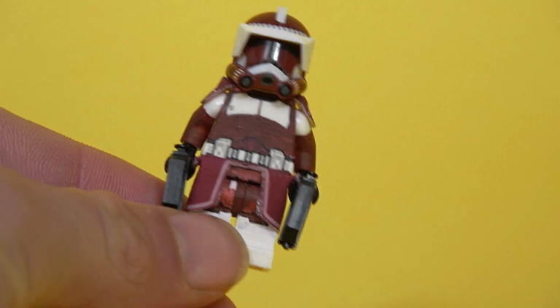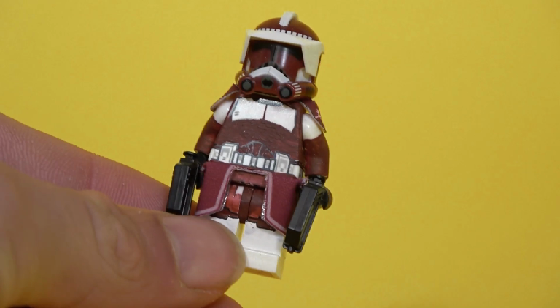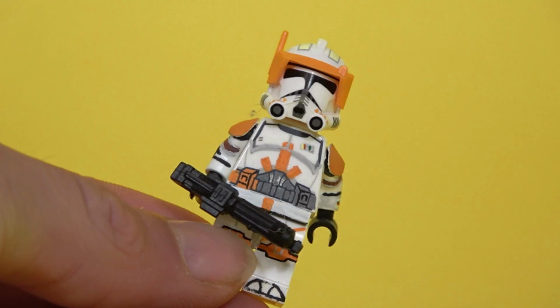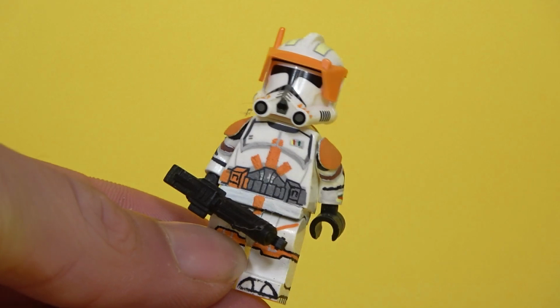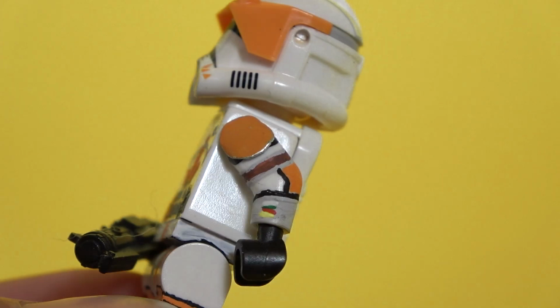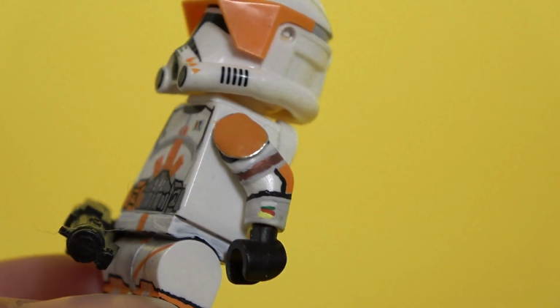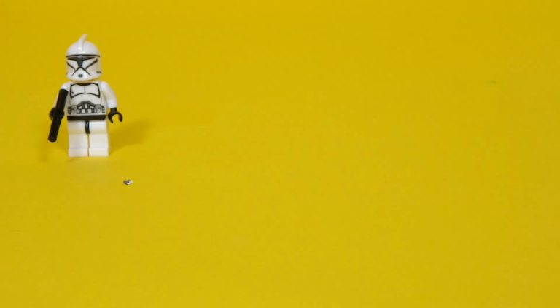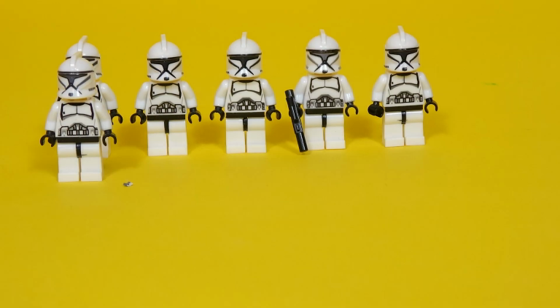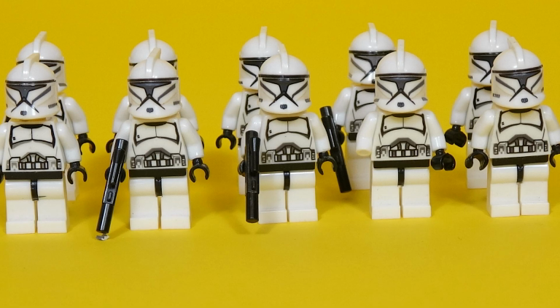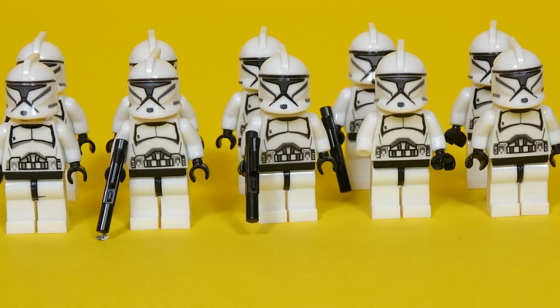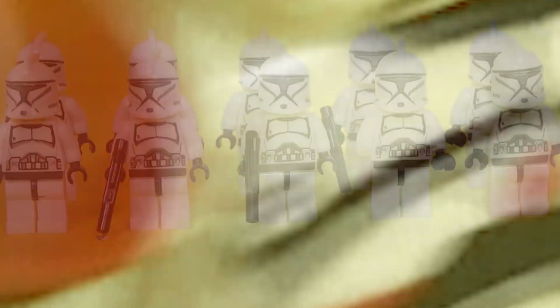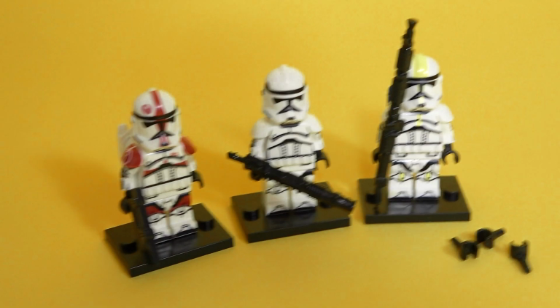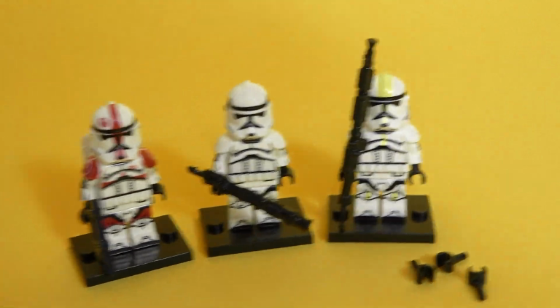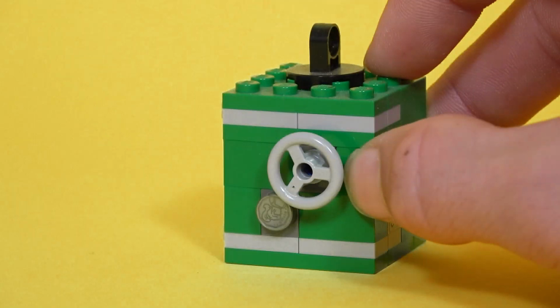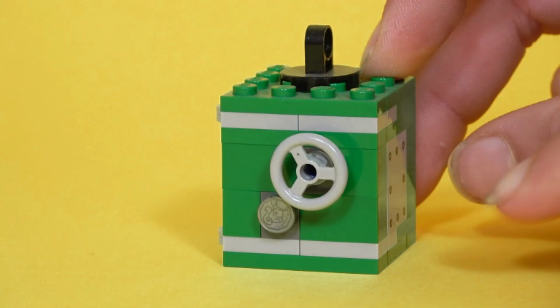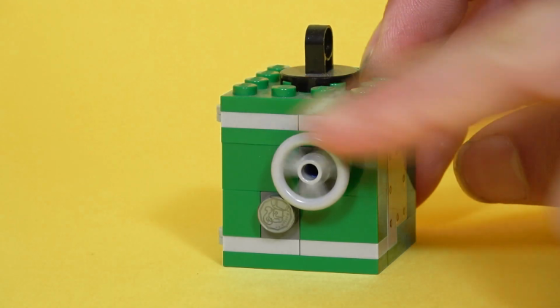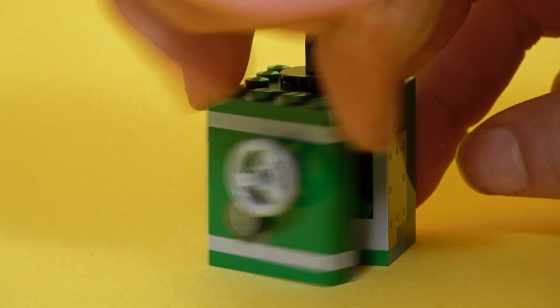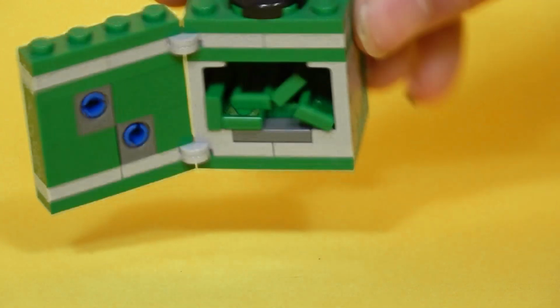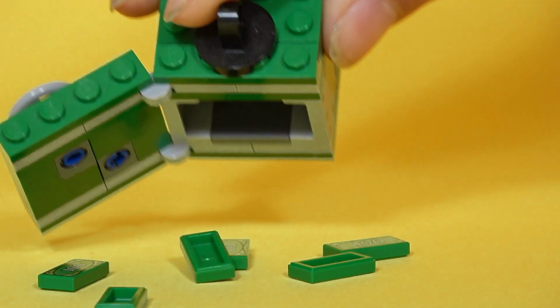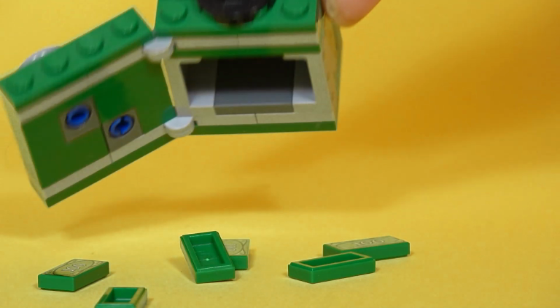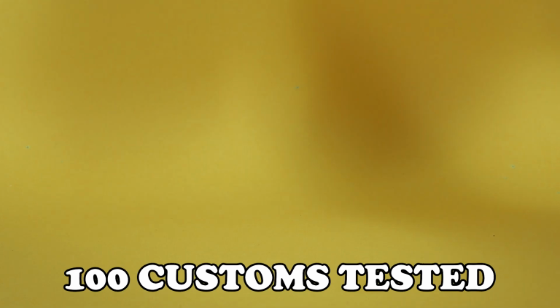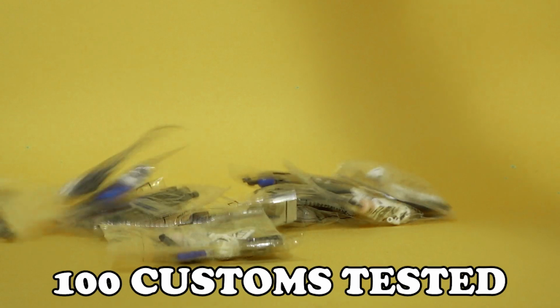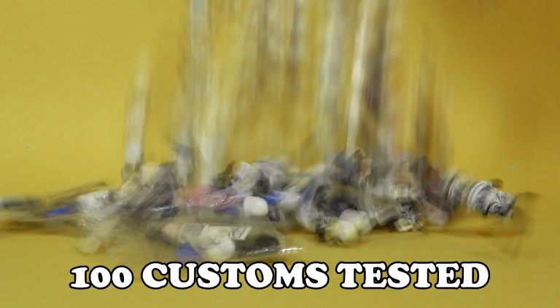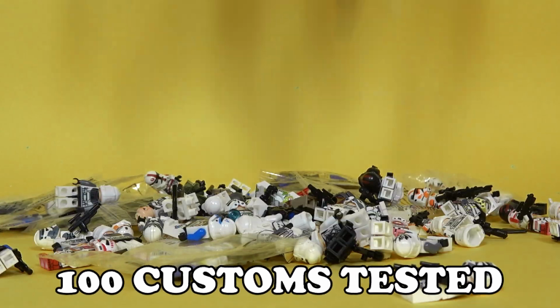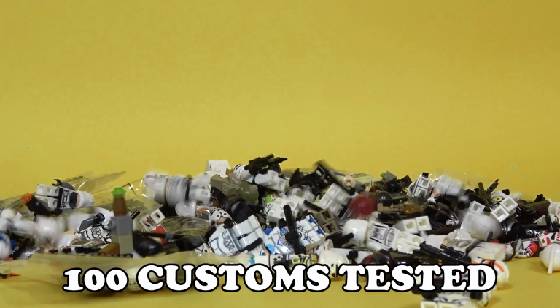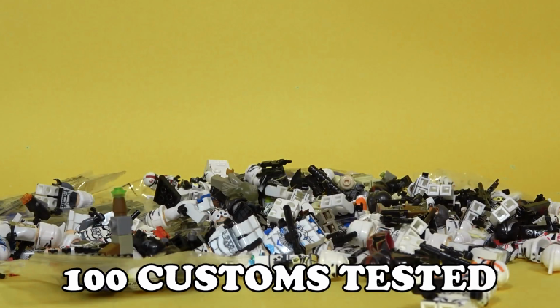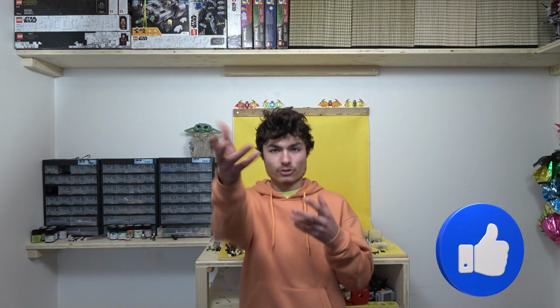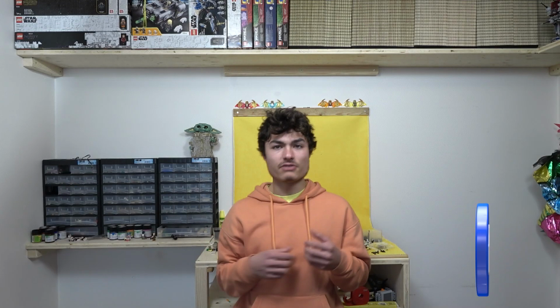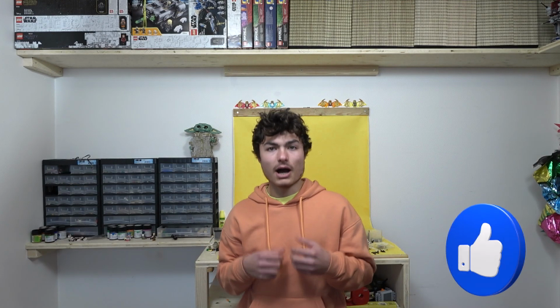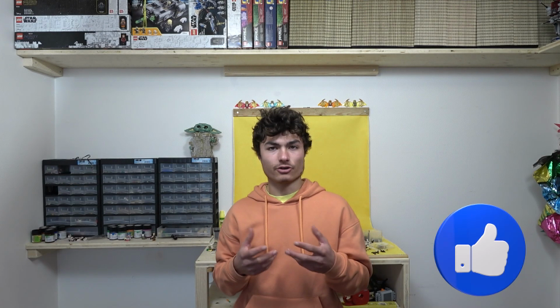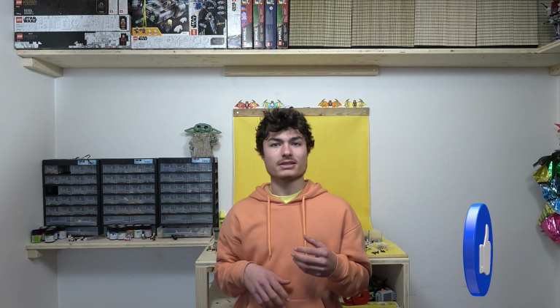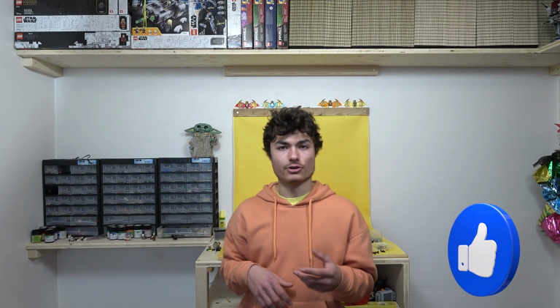I am a big custom LEGO minifigure fan and today we'll find out how much of a scam they can really be. Because I've spent quite a bit on this video, this content relies on you. So if you like this video, I can further test LEGO for you.